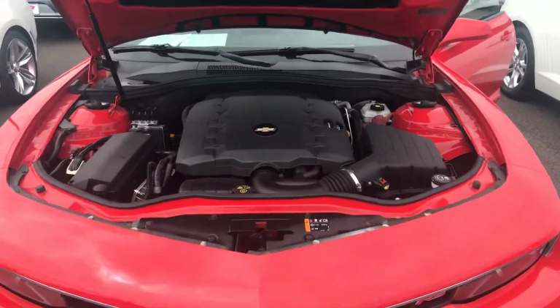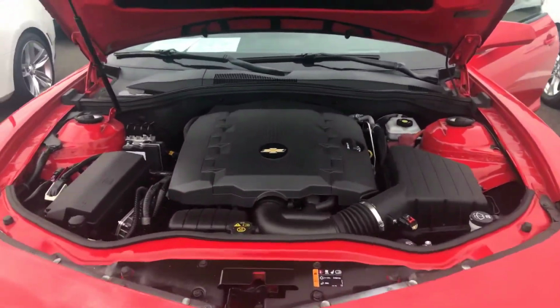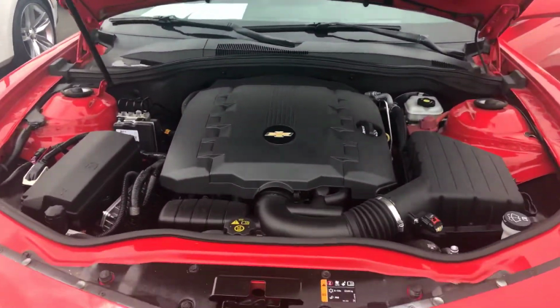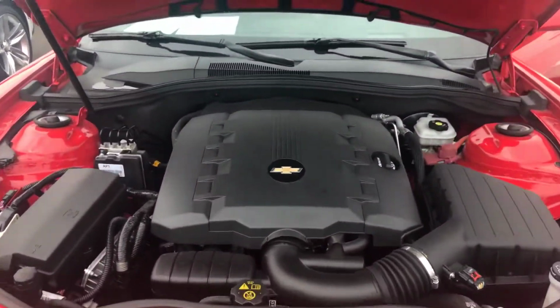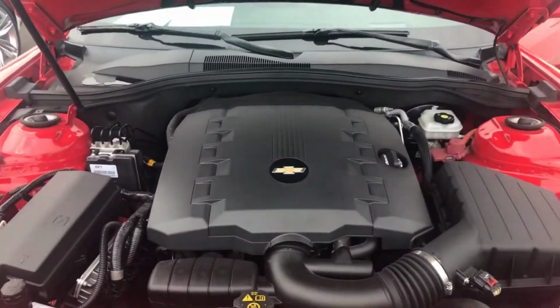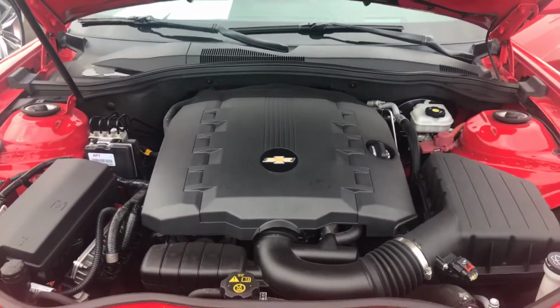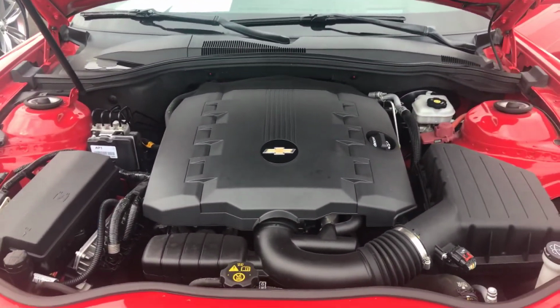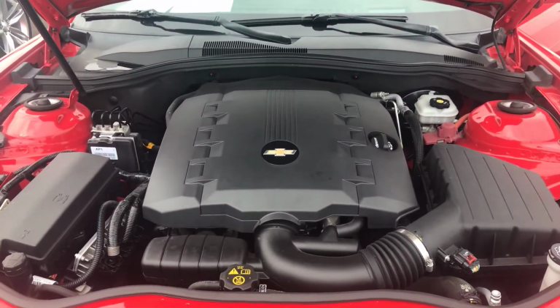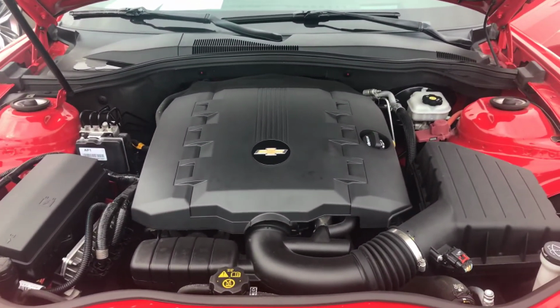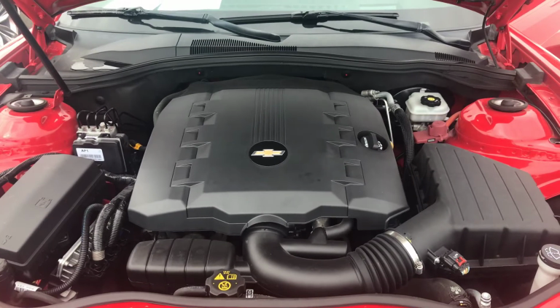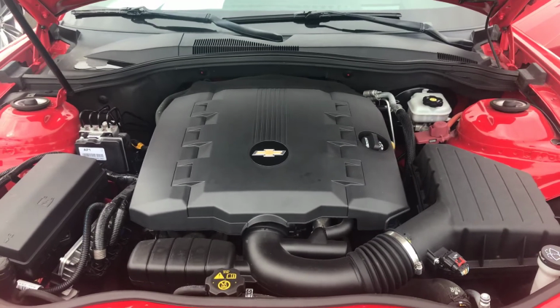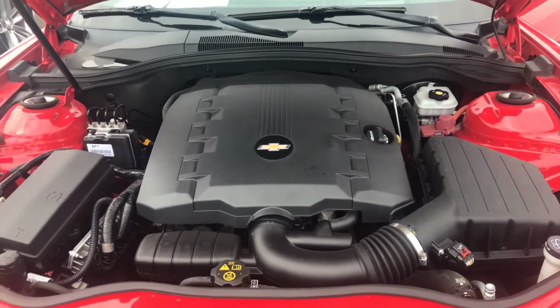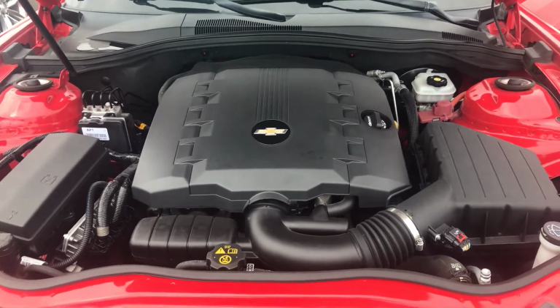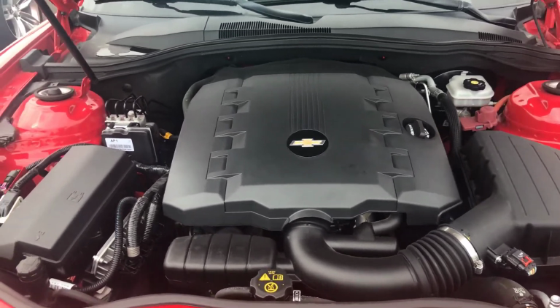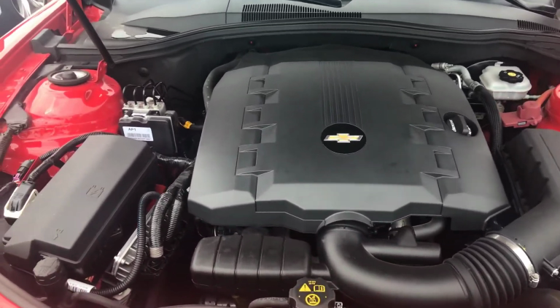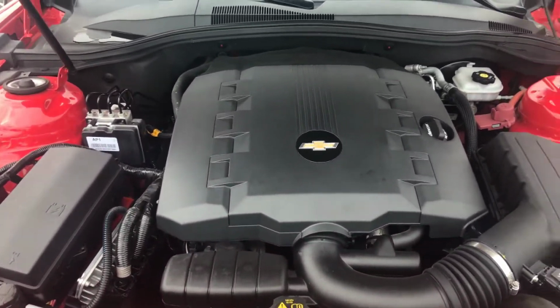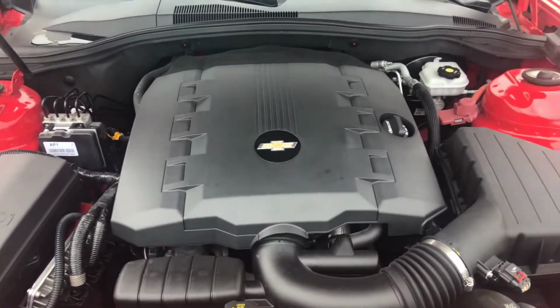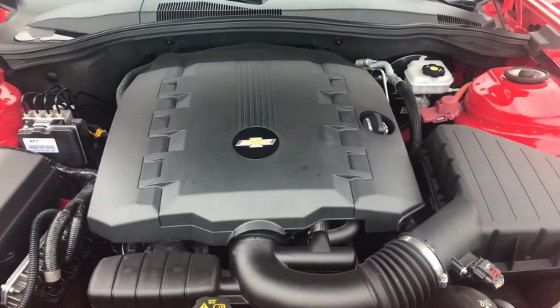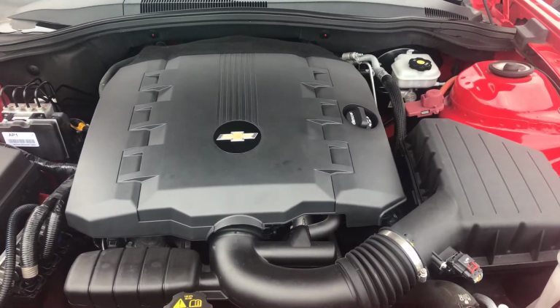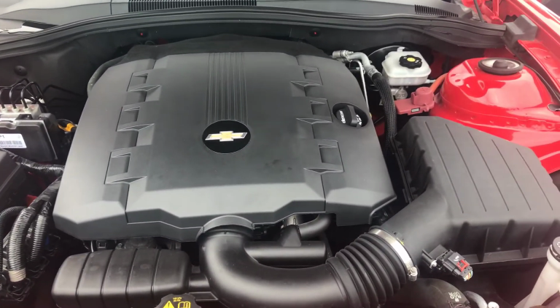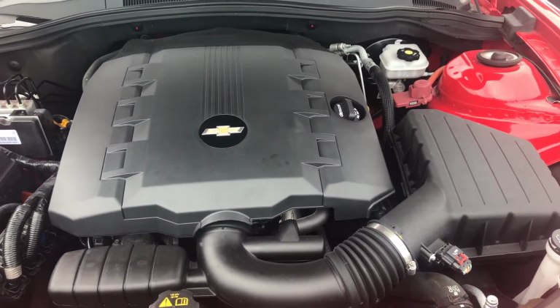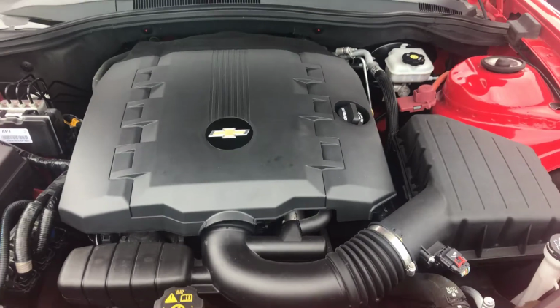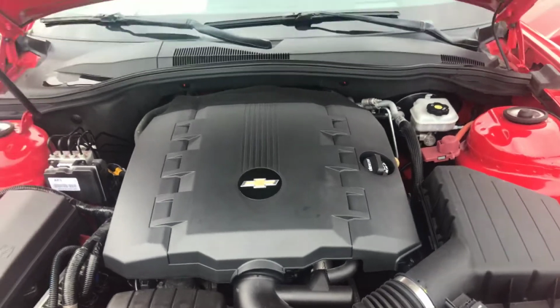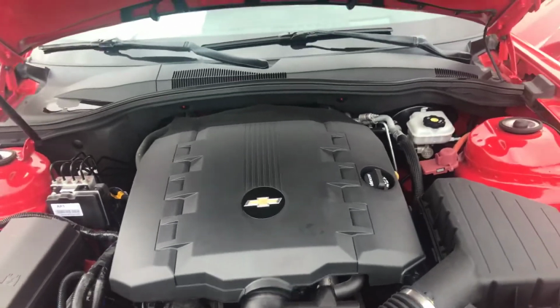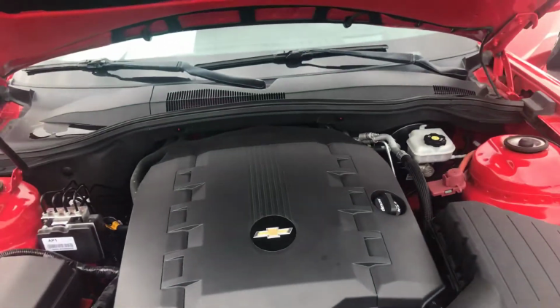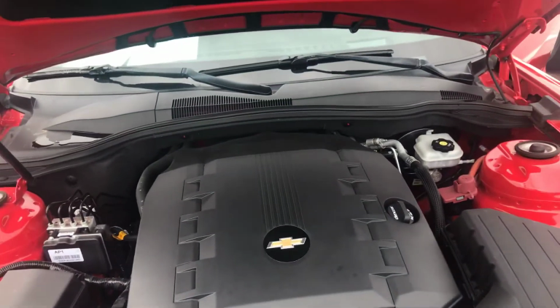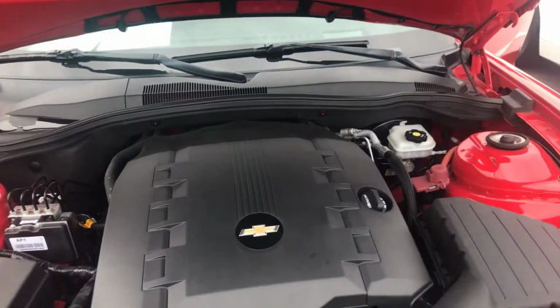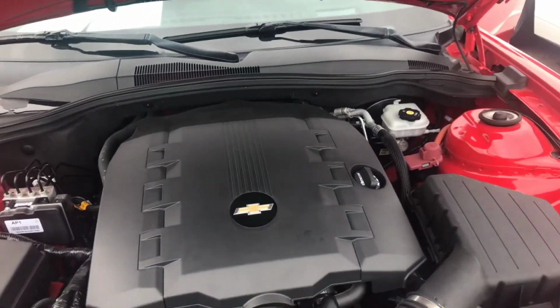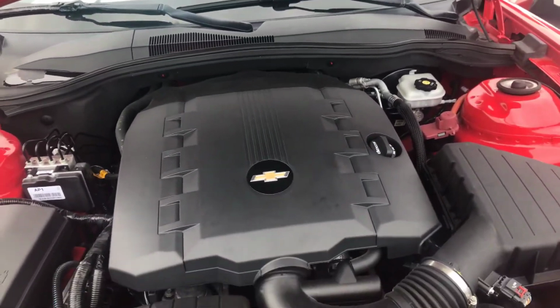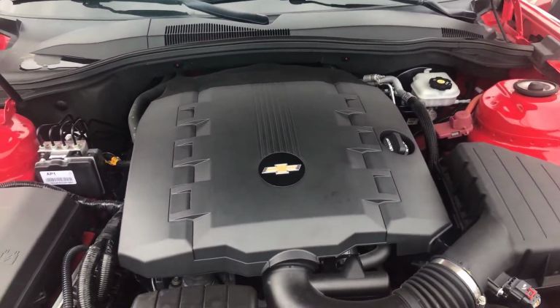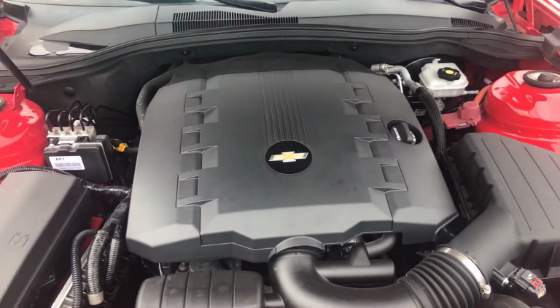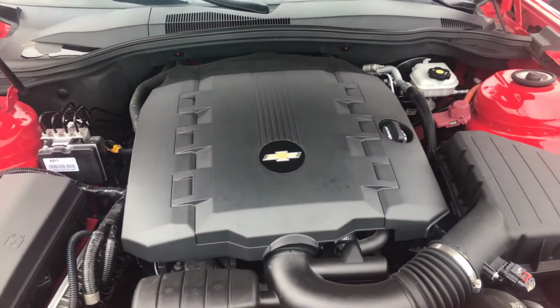This particular motor is the 3.6 V6 and as you can see it's very clean. Well-kept. Two owner vehicle and we just got it in.